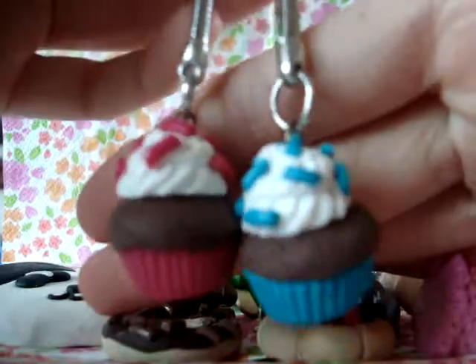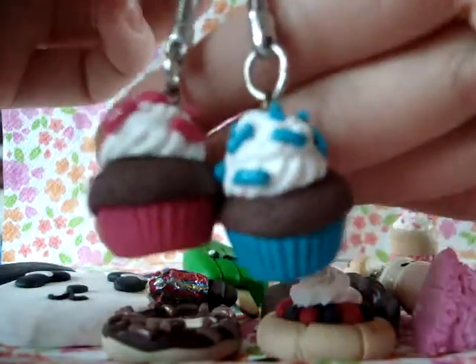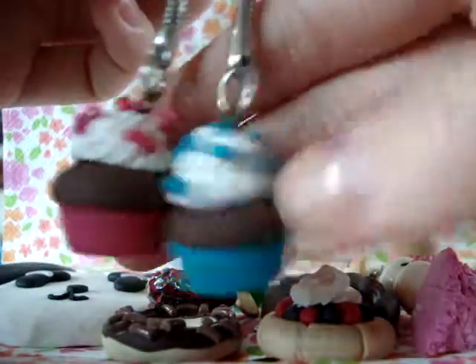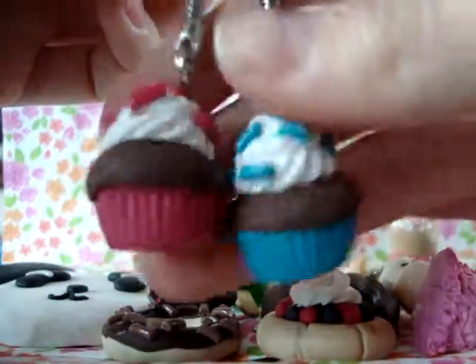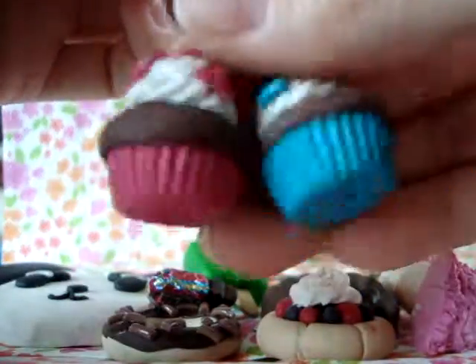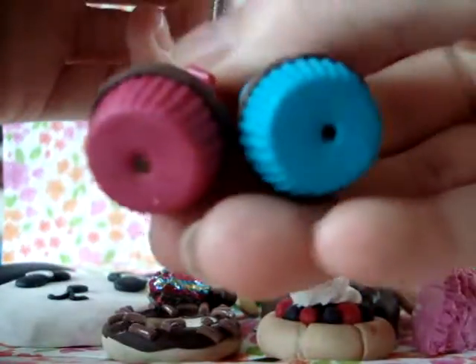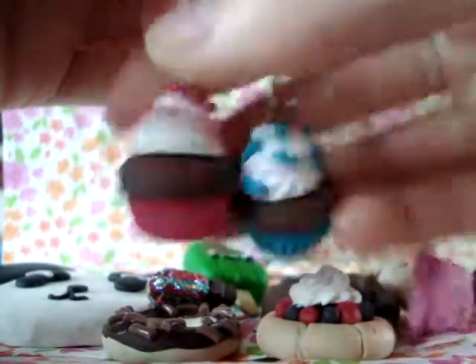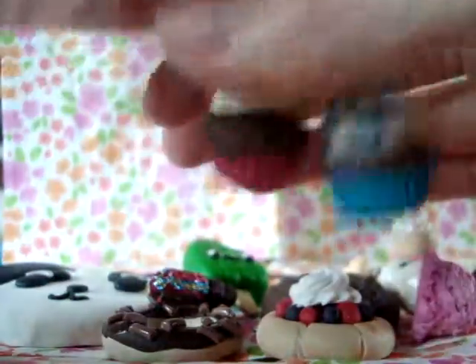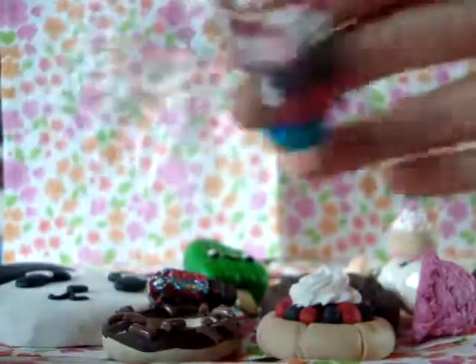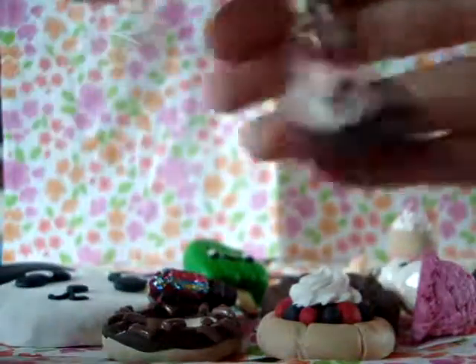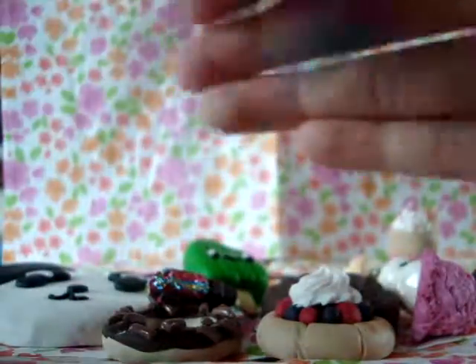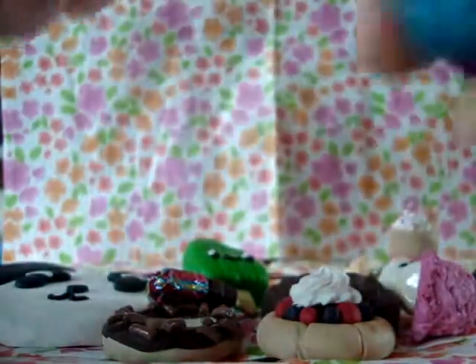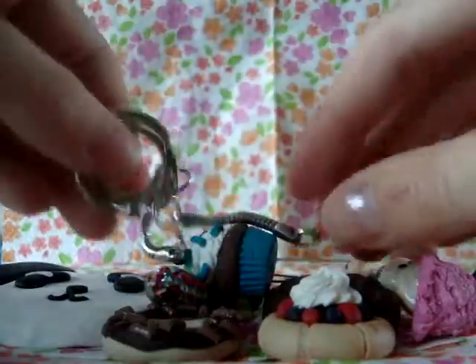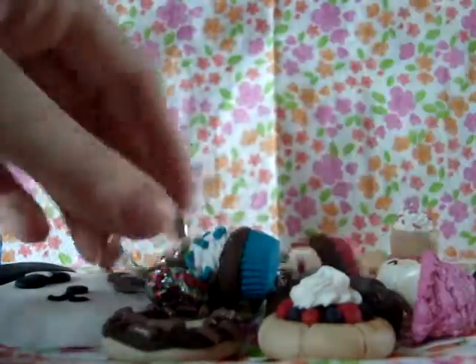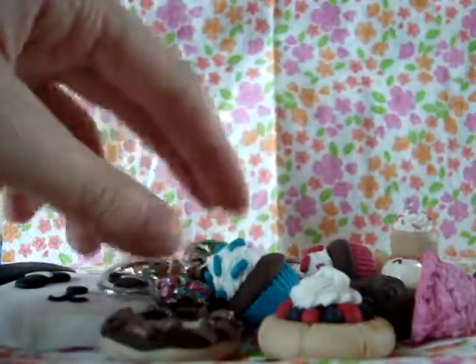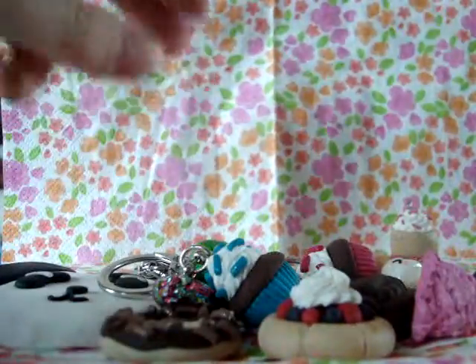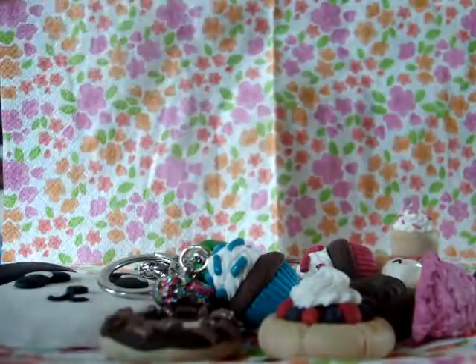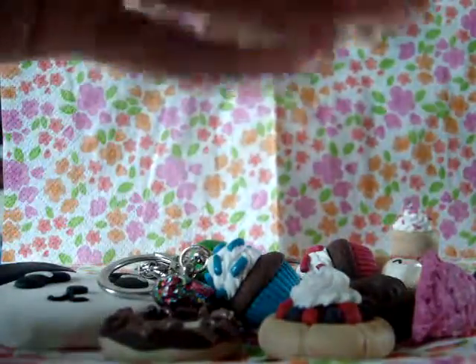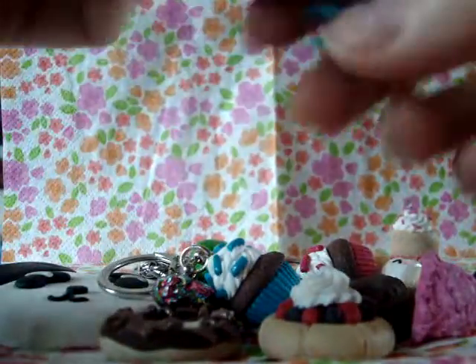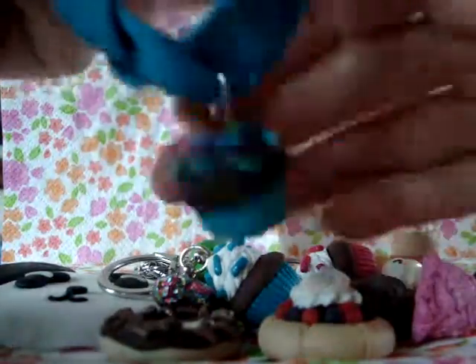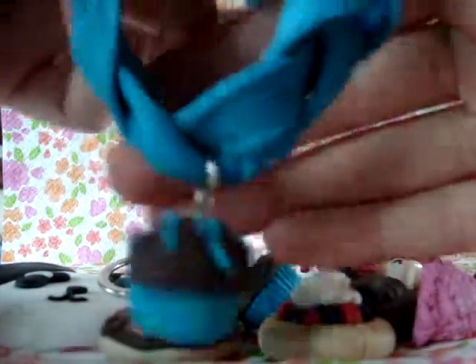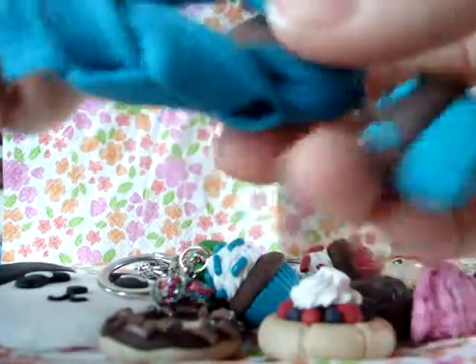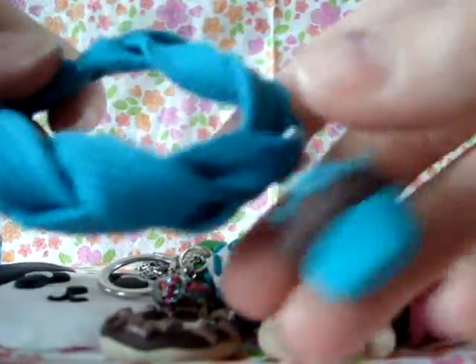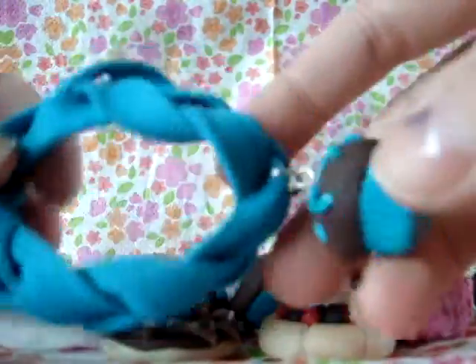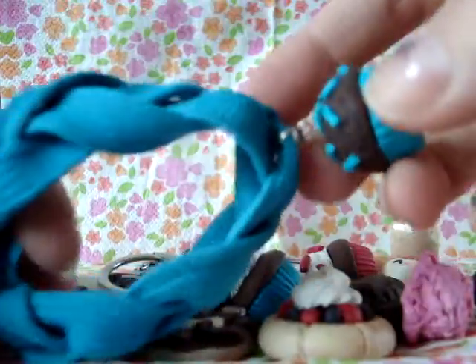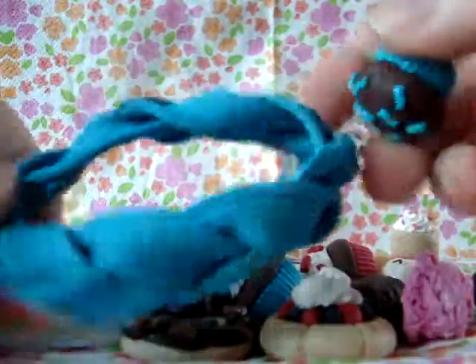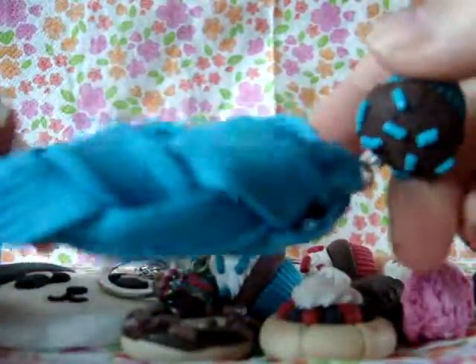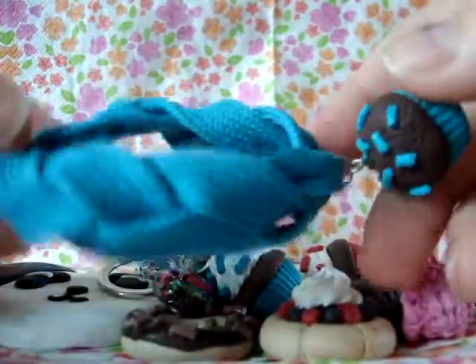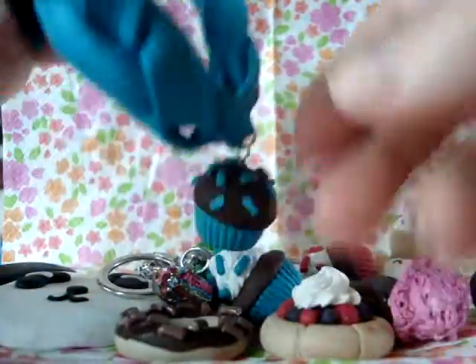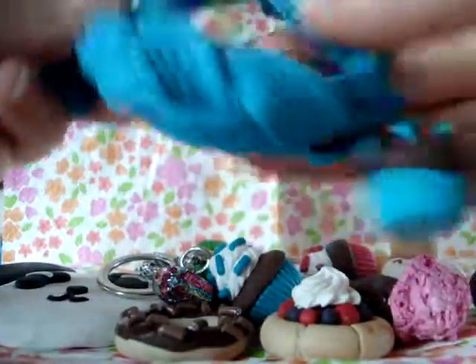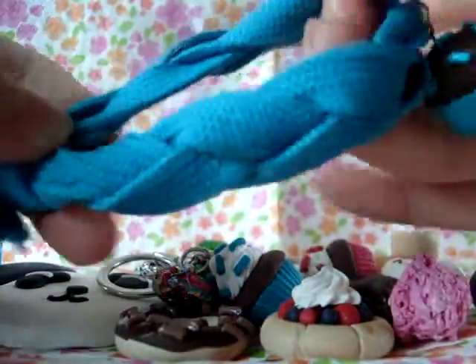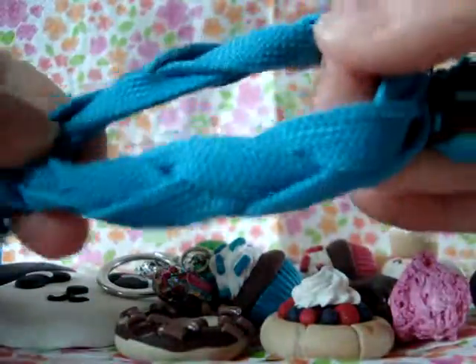The cream dollops on both are made with a head pin so they won't come off. Then I made another one but I made it on a bracelet and I really like this.